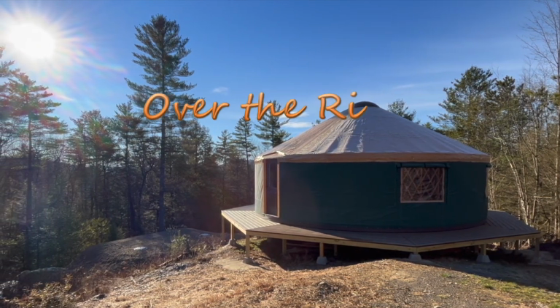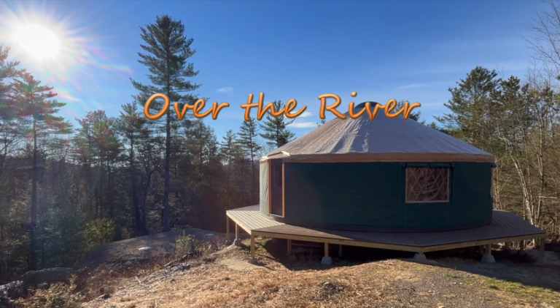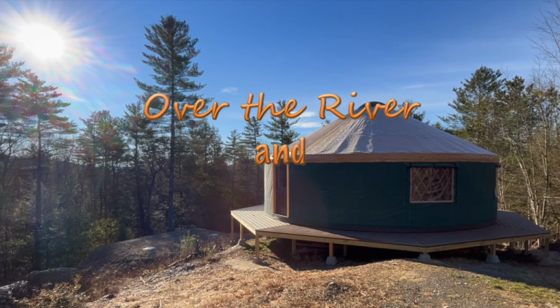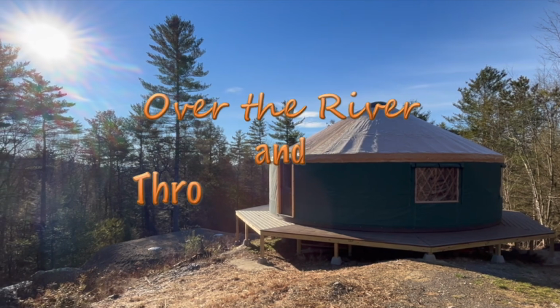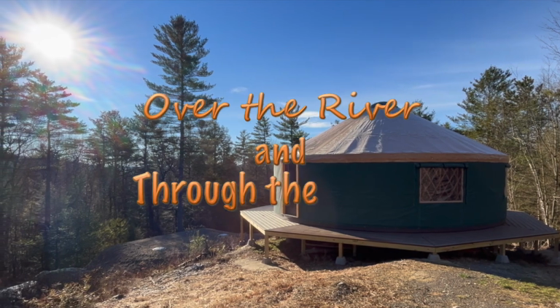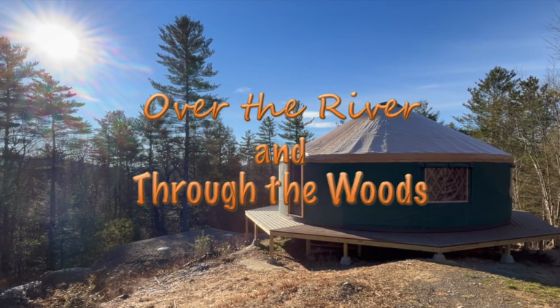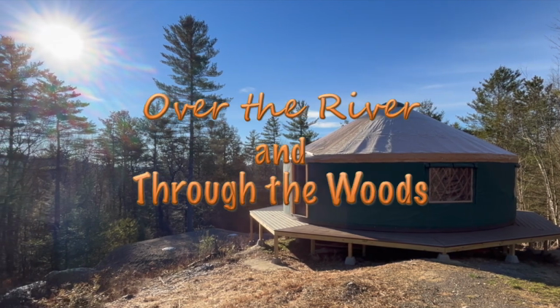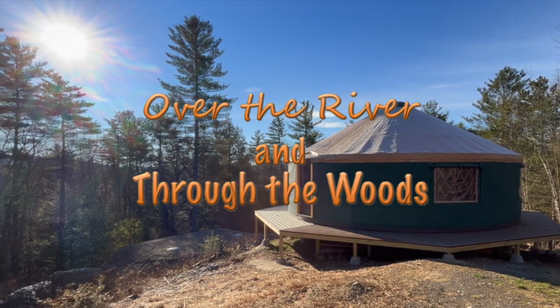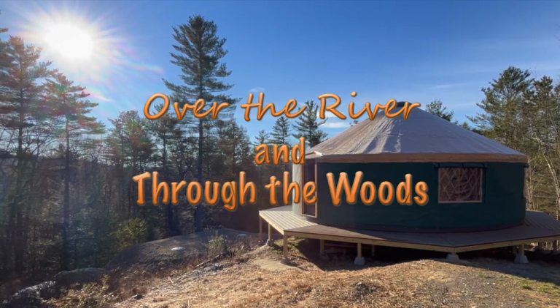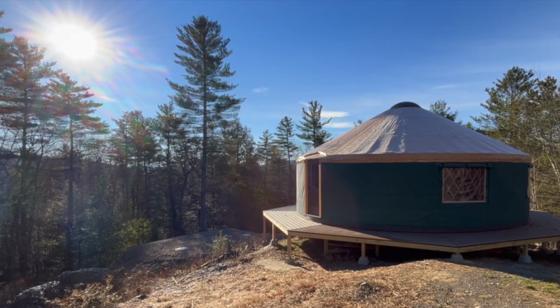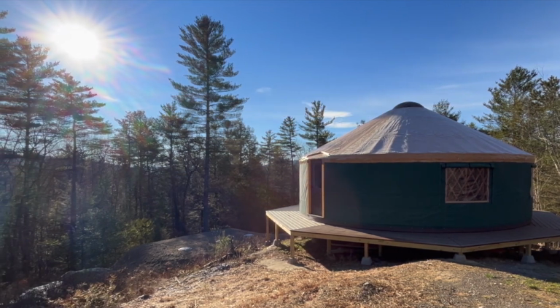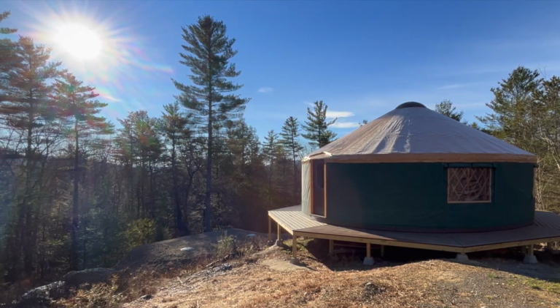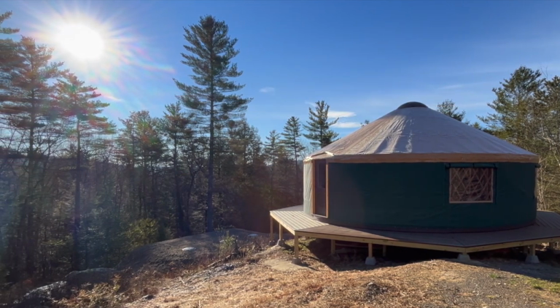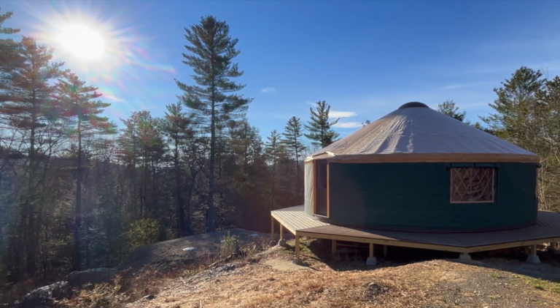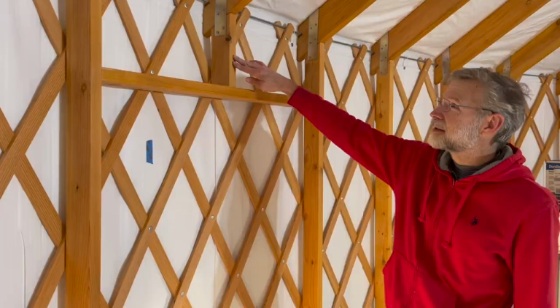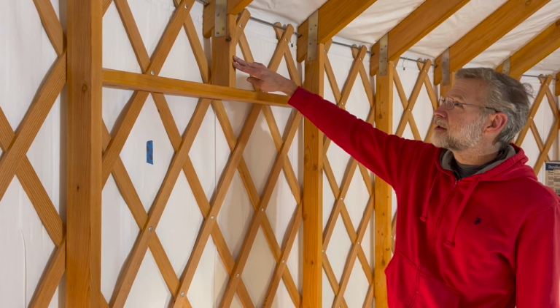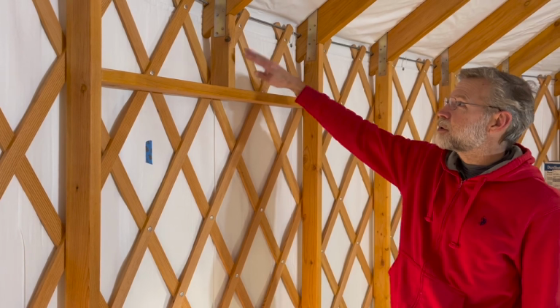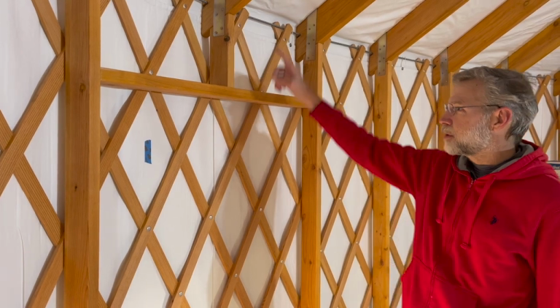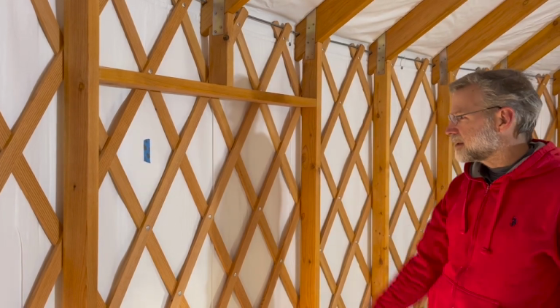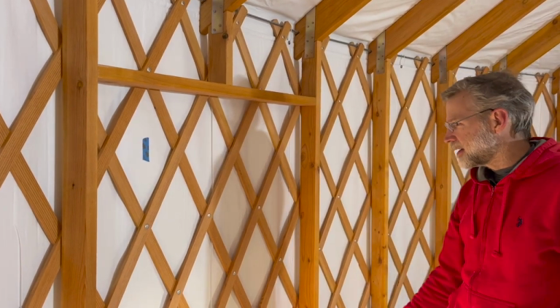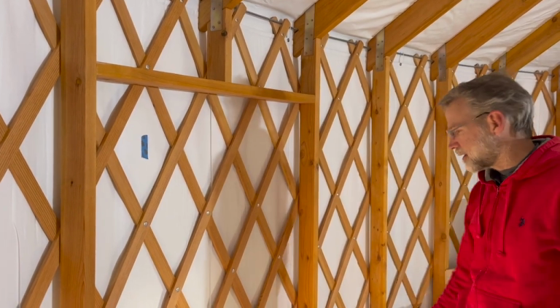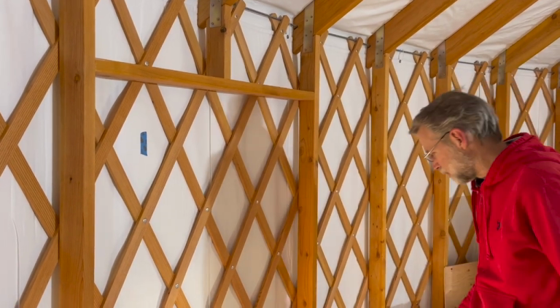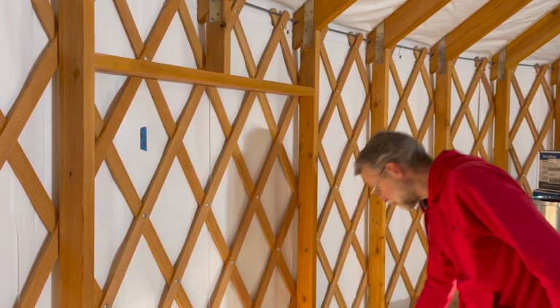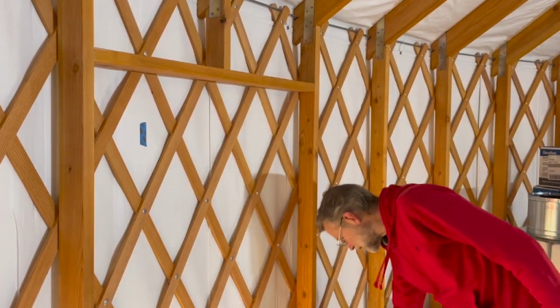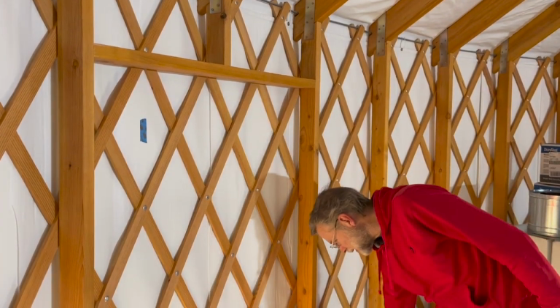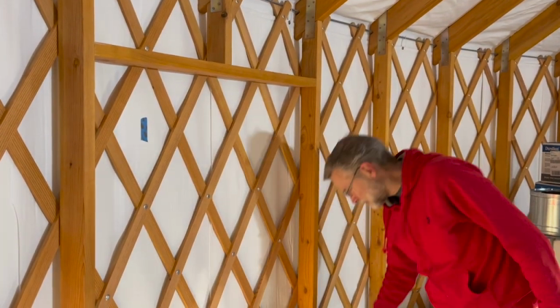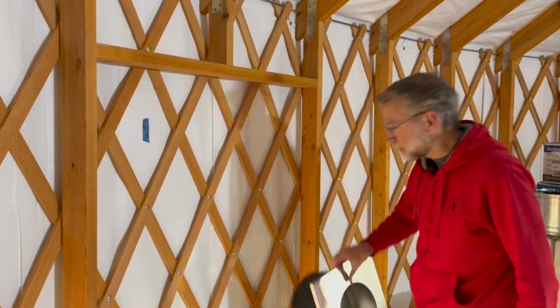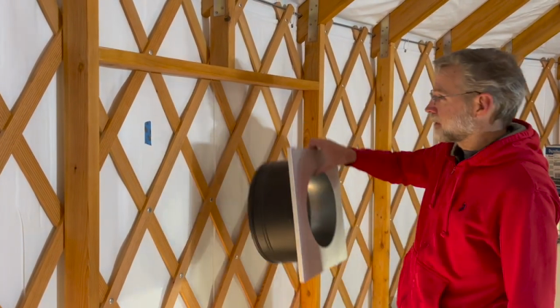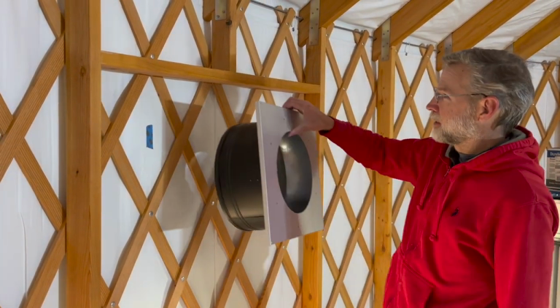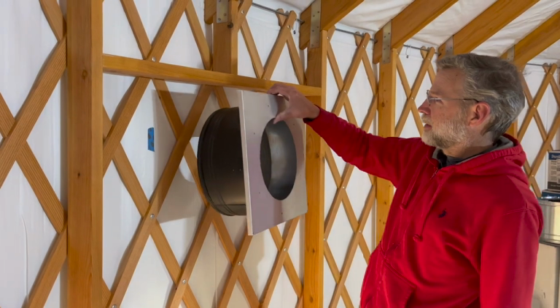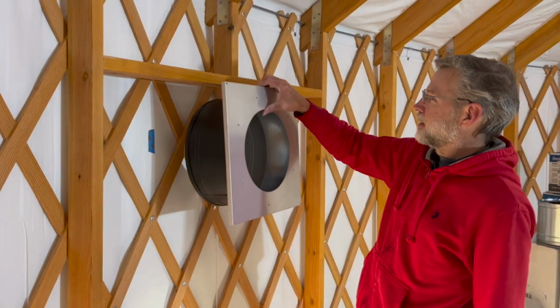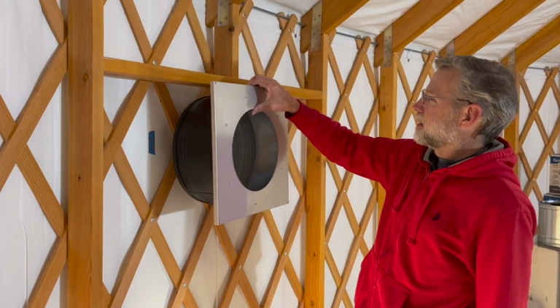Good morning! We're in the yurt and Charles is about to start work on the chimney. He has removed one of the snow supports.